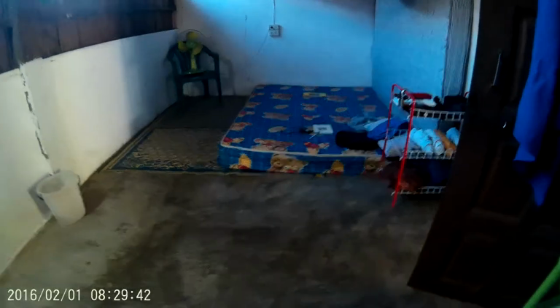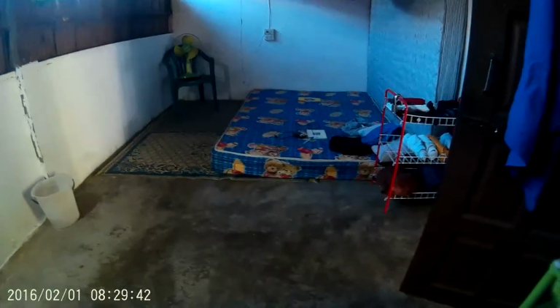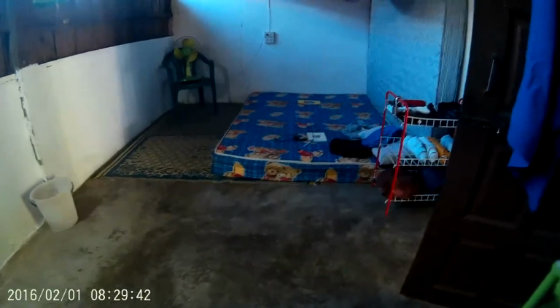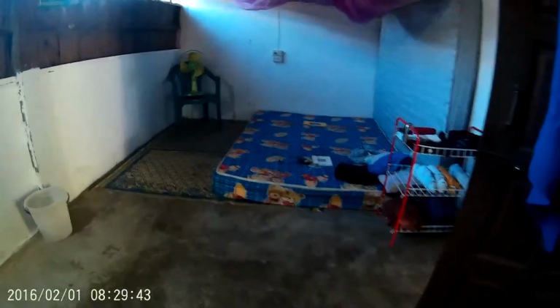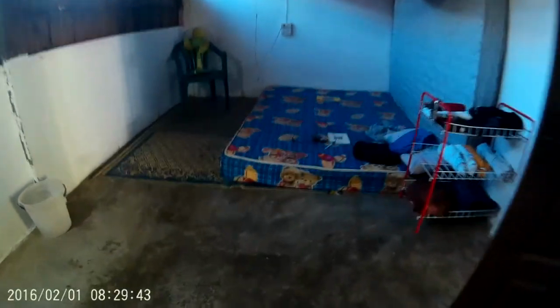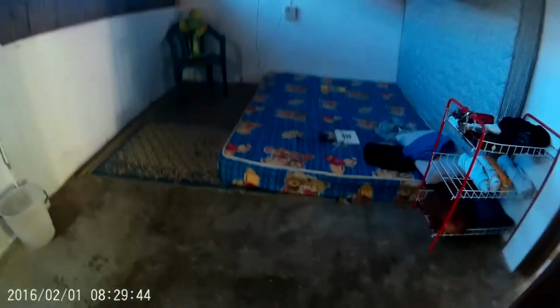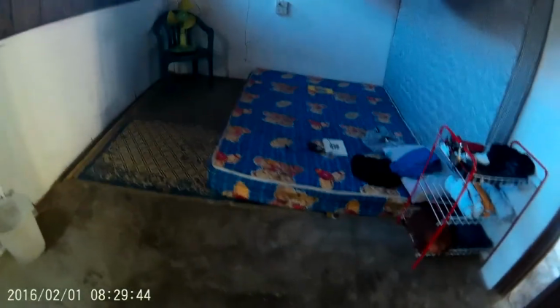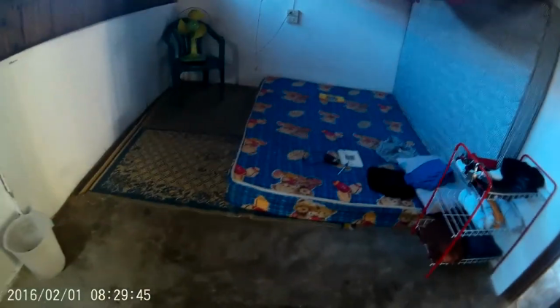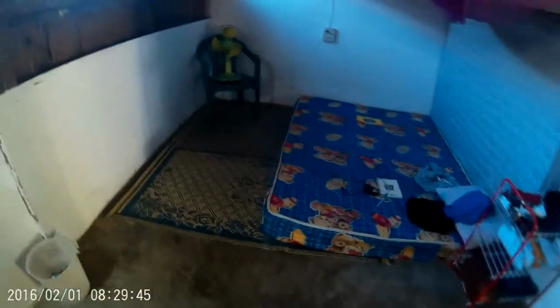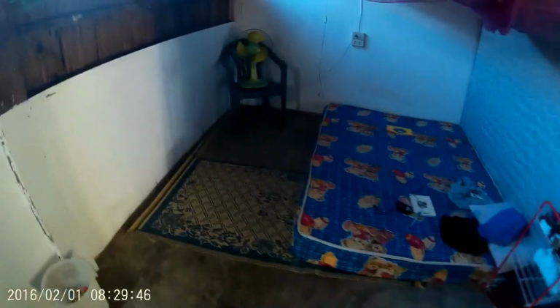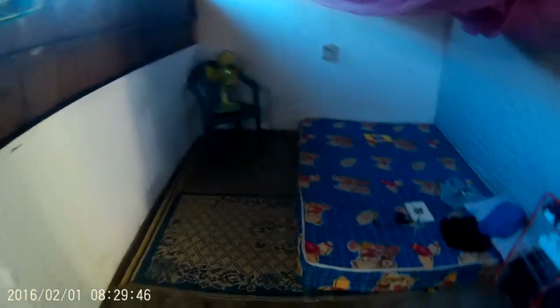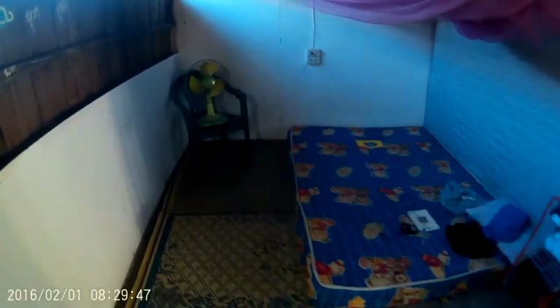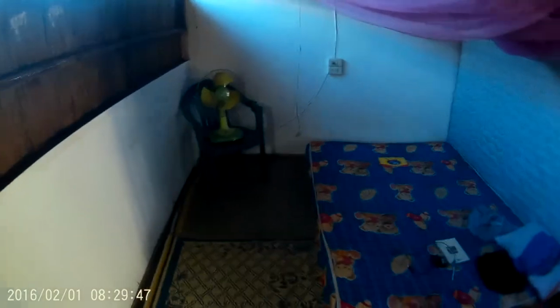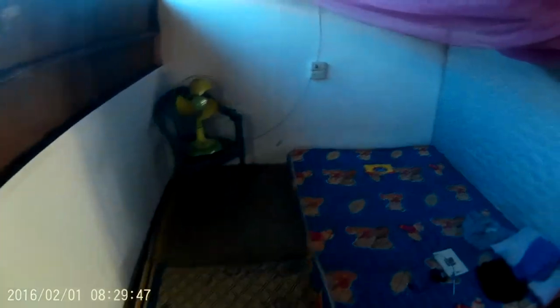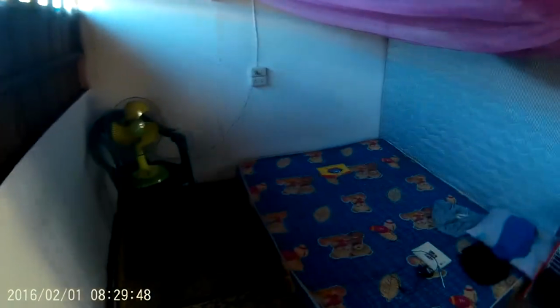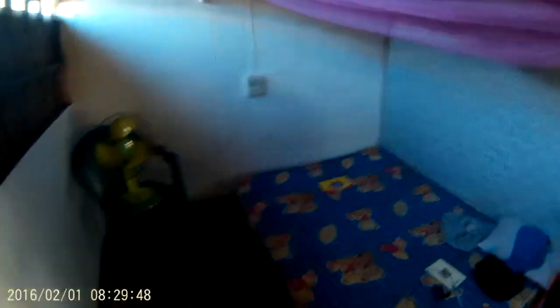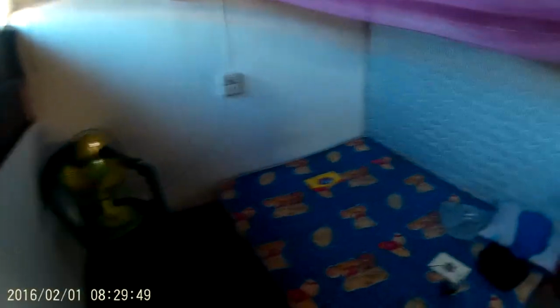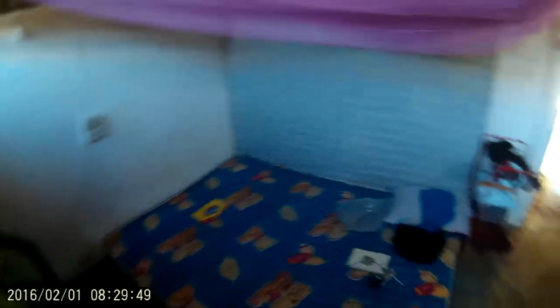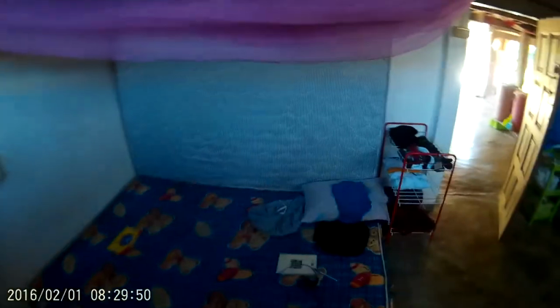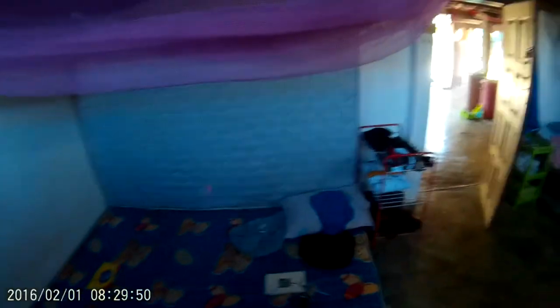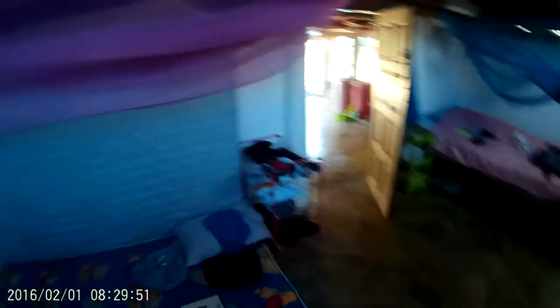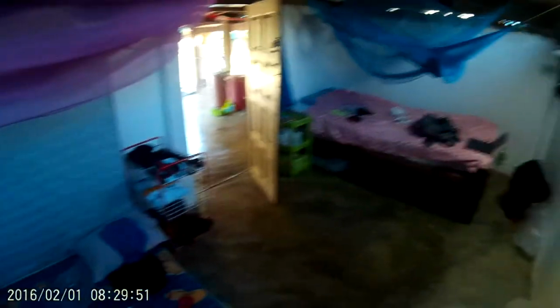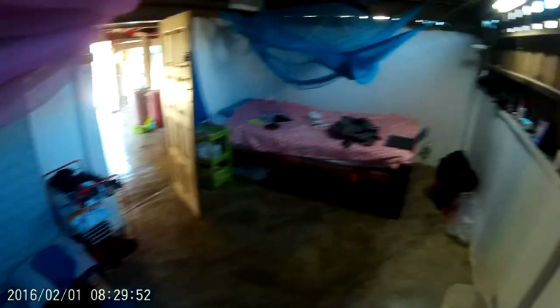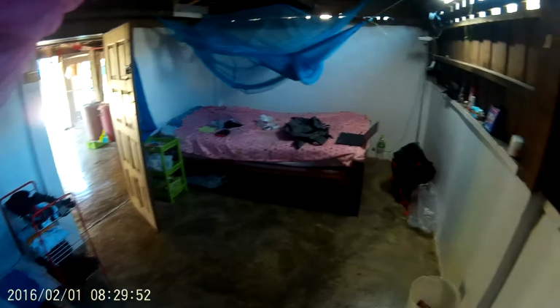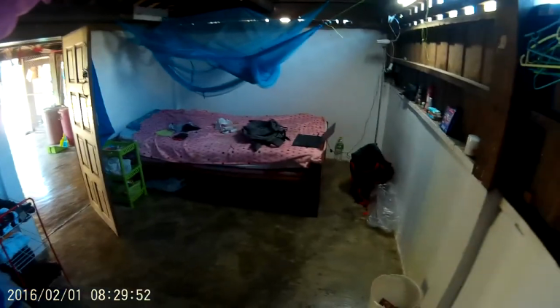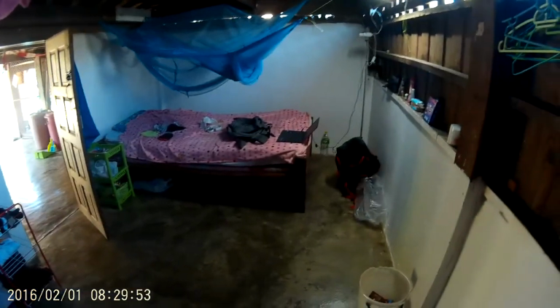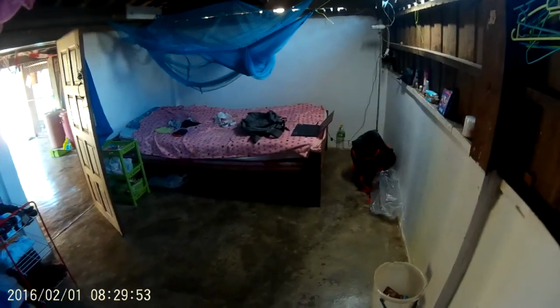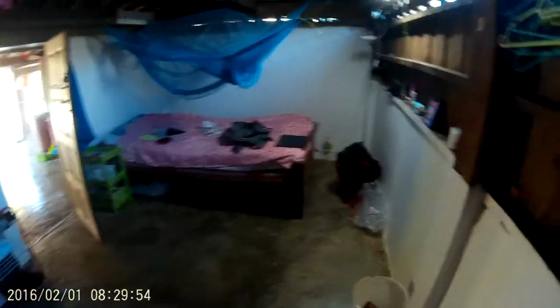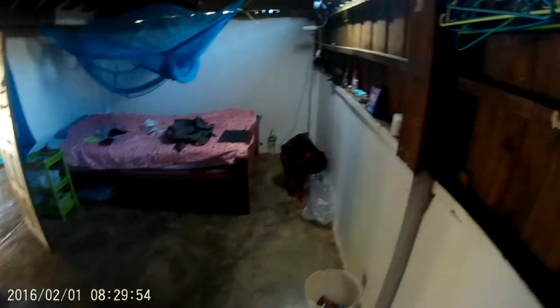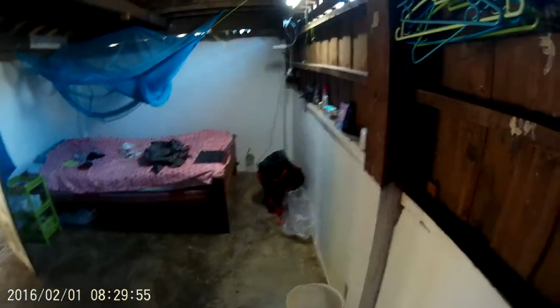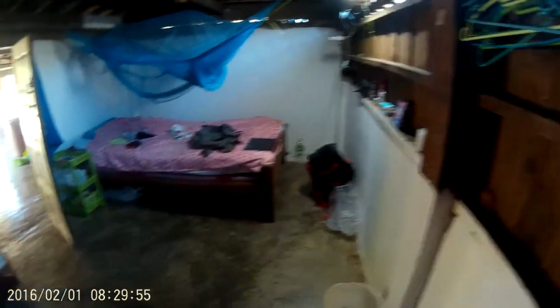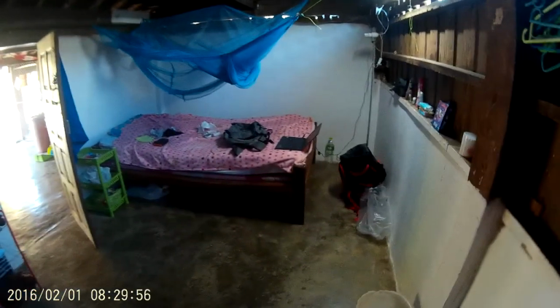I thought I'd give you a little quick tour around the volunteer house here in Sangkhlaburi, Kanchanaburi in Thailand. This is the volunteer house where volunteers at the Ban Unrak Animal Sanctuary stay.